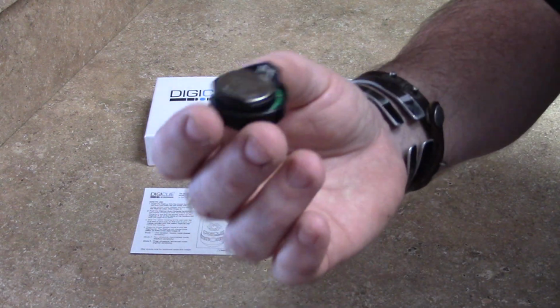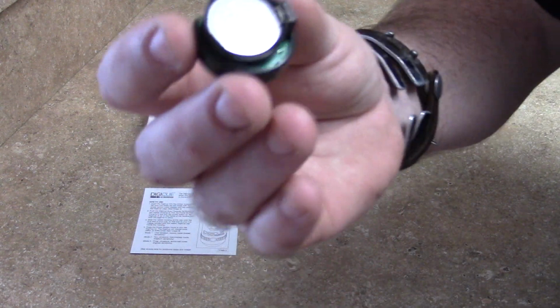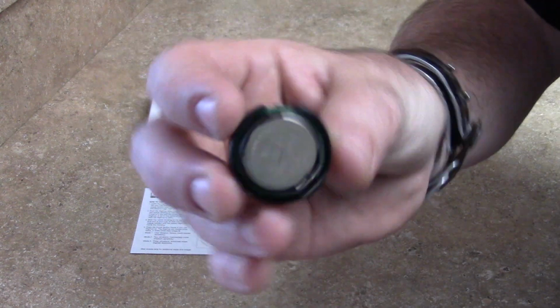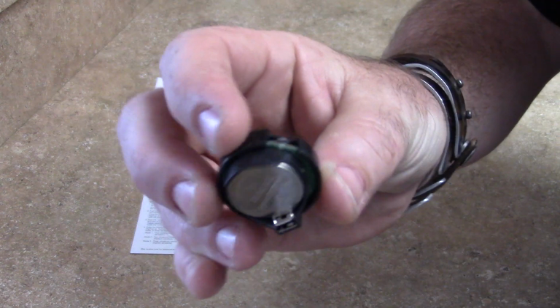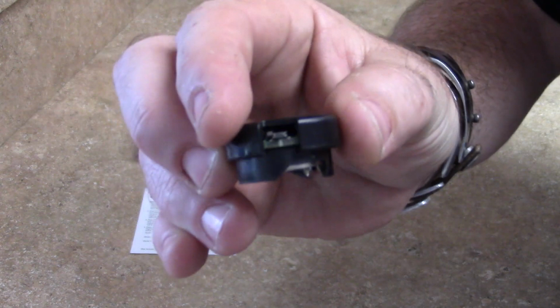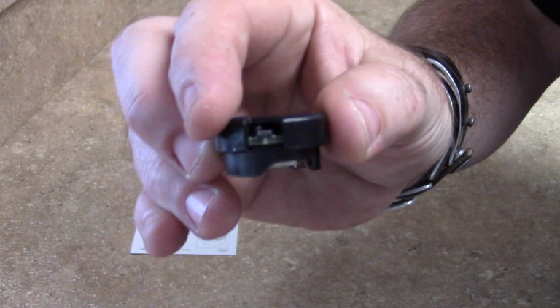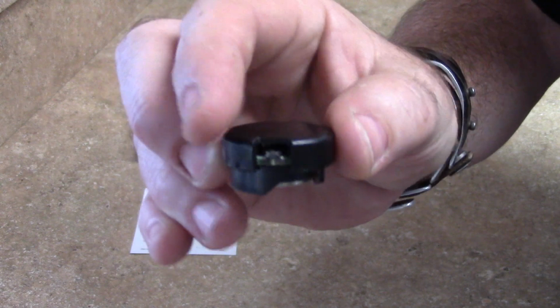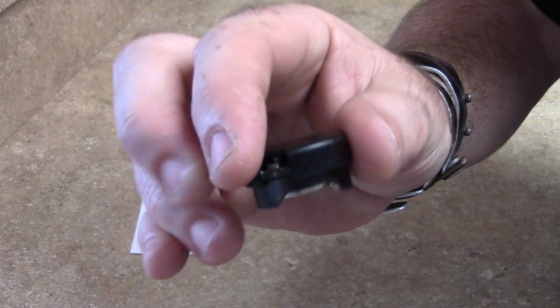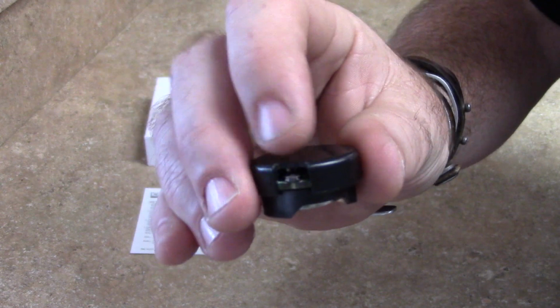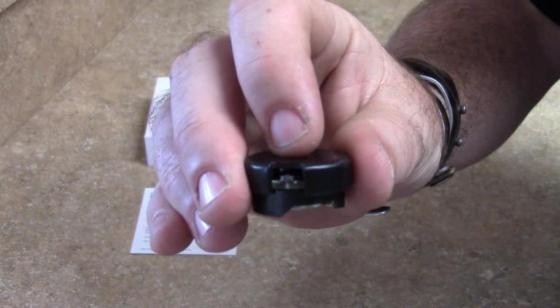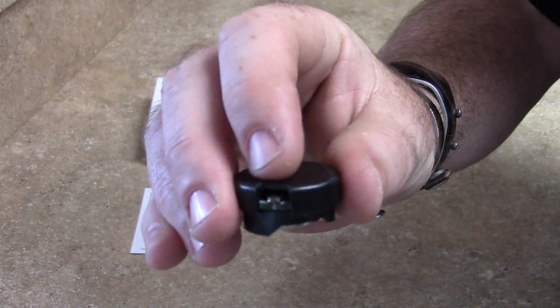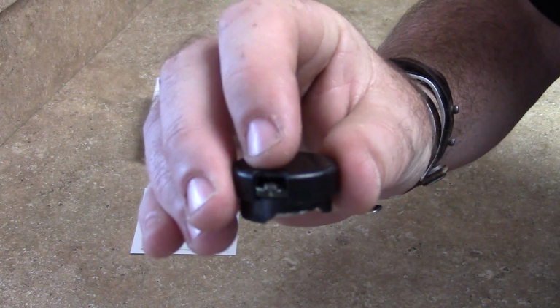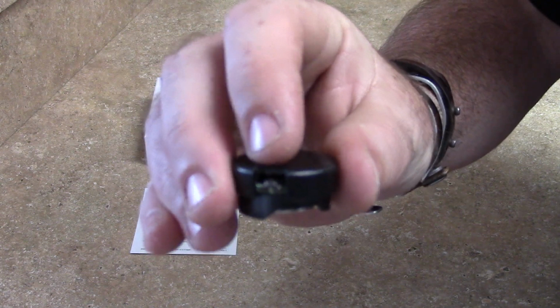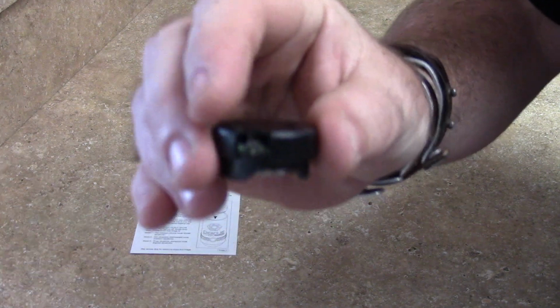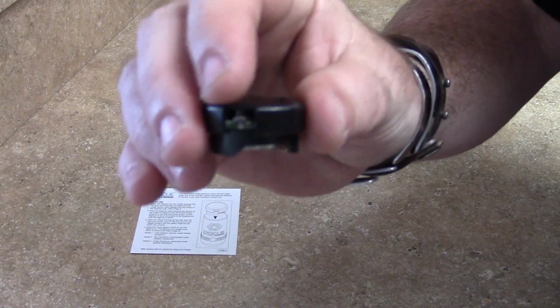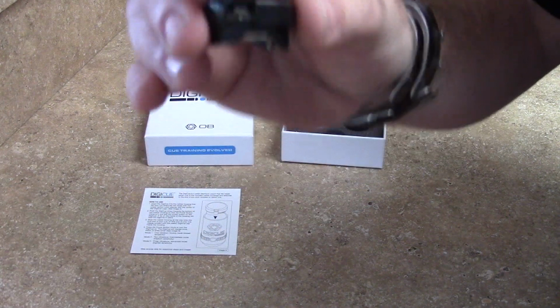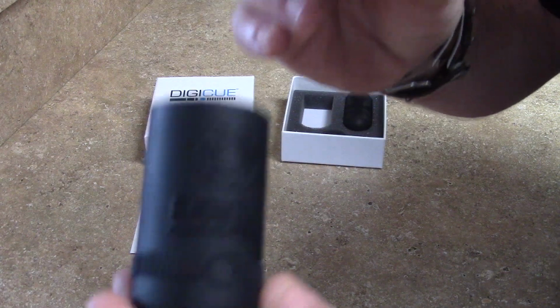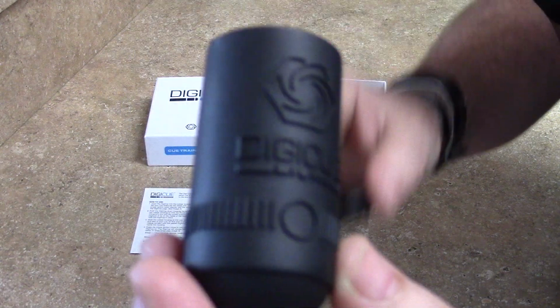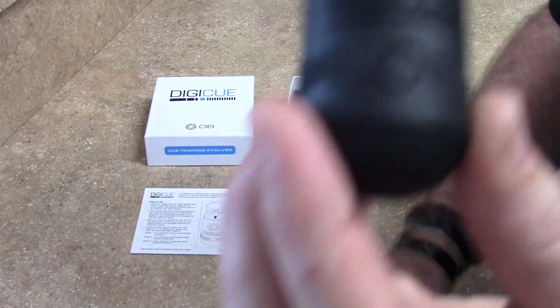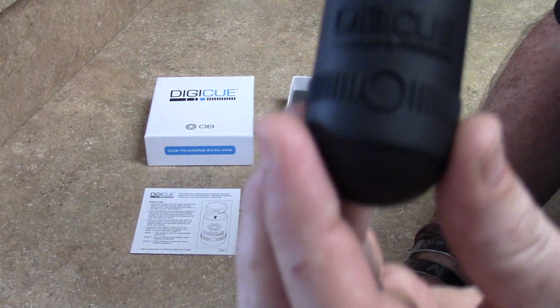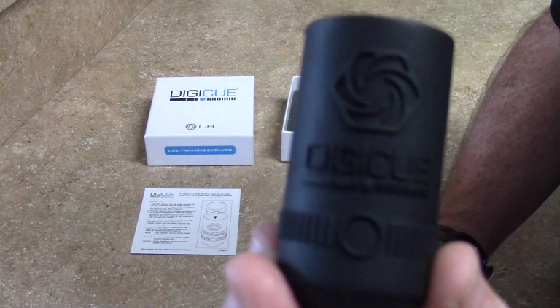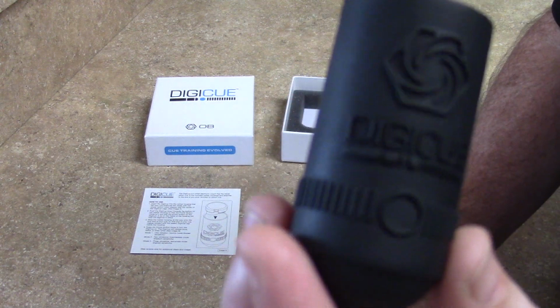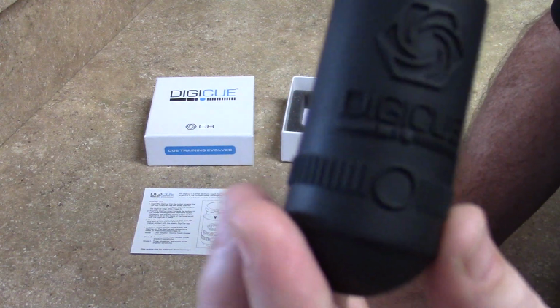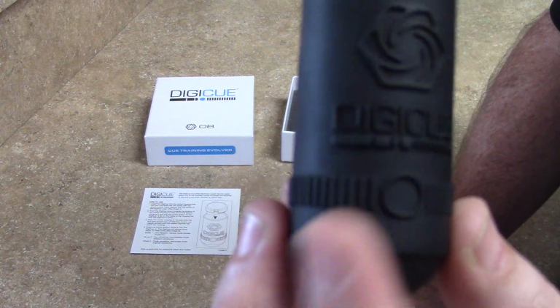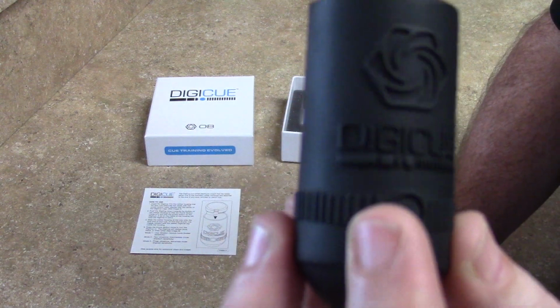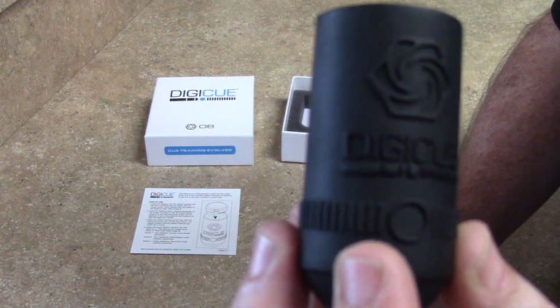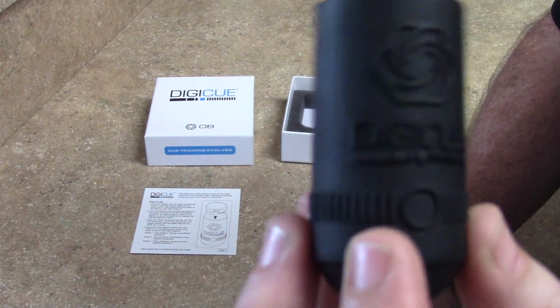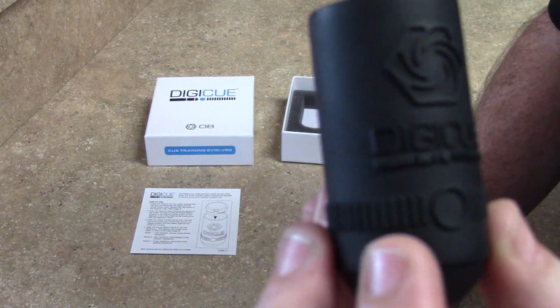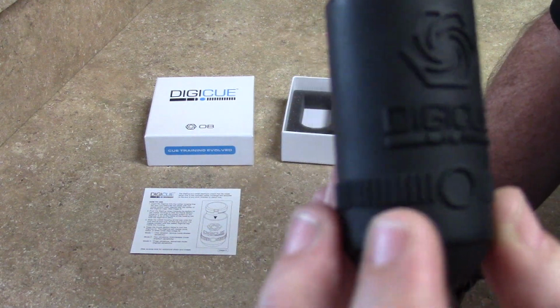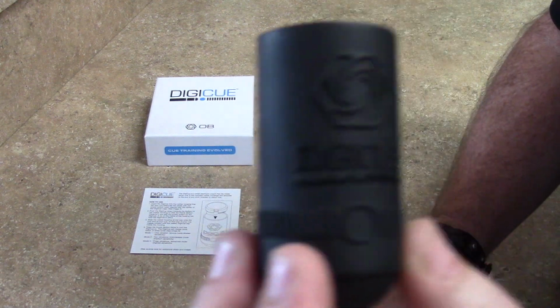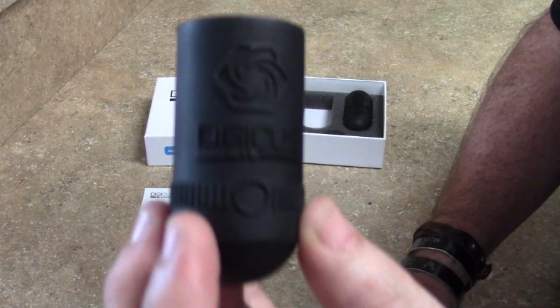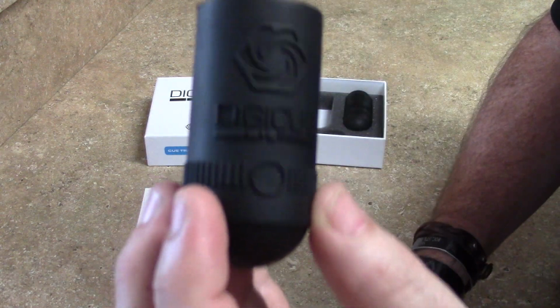Now you'll notice on the Digi-Q there is a power switch. That's the power switch right there under my finger. That power switch needs to be aligned with the circle right here — that's what we call the power button circle.